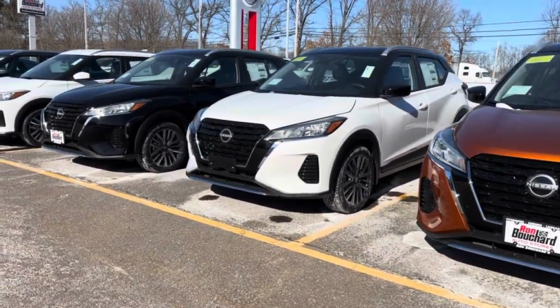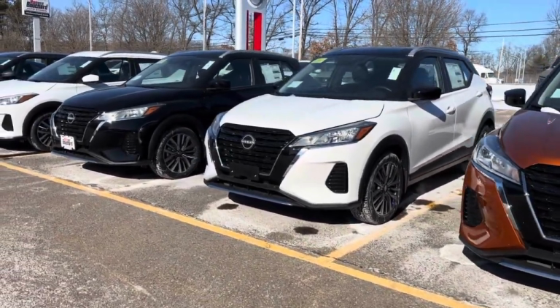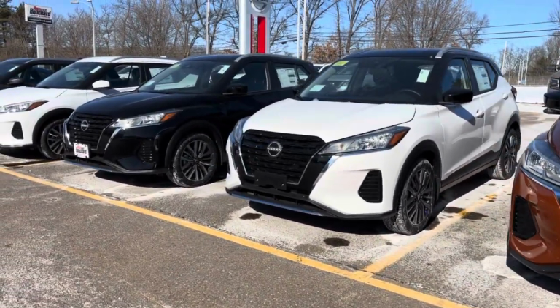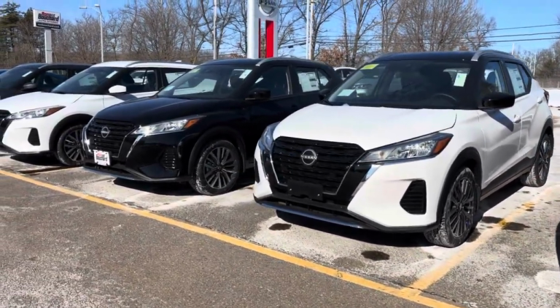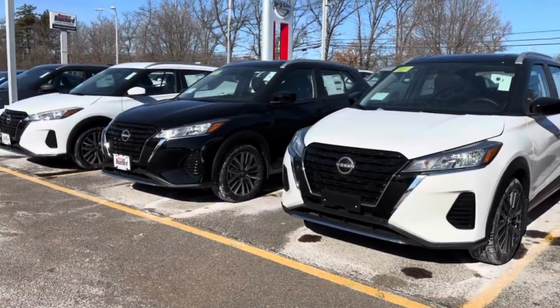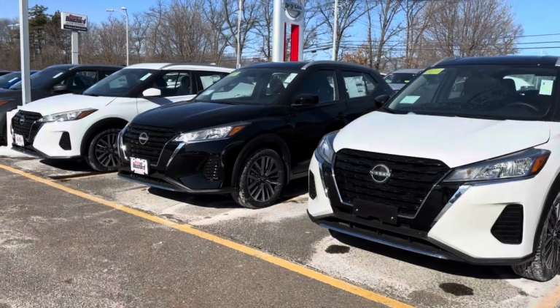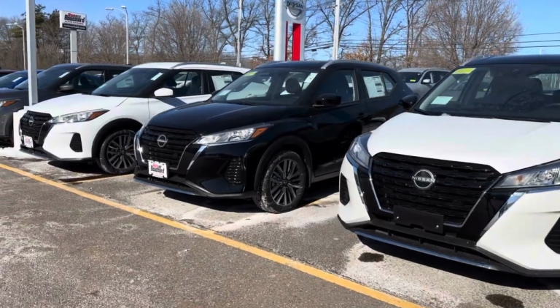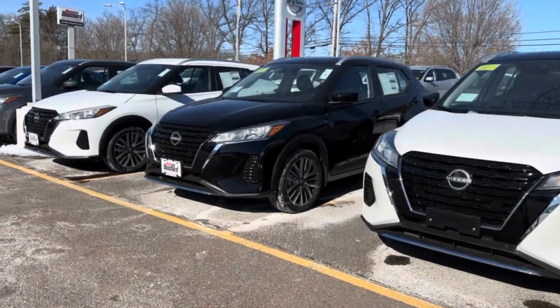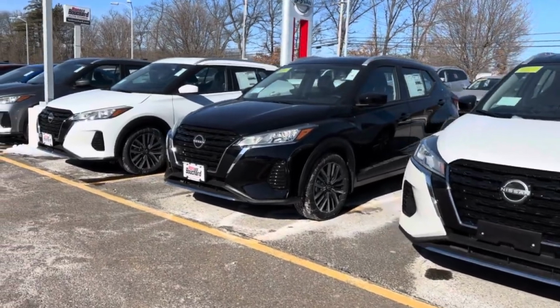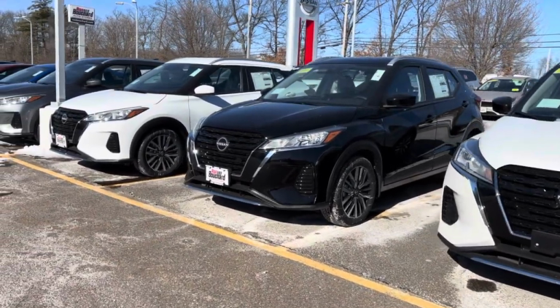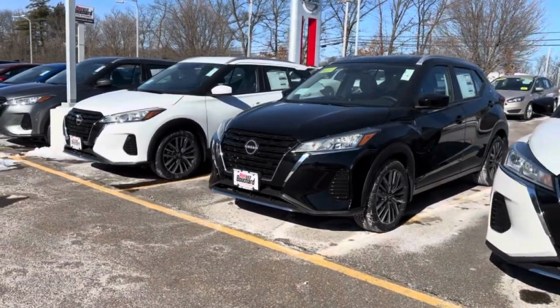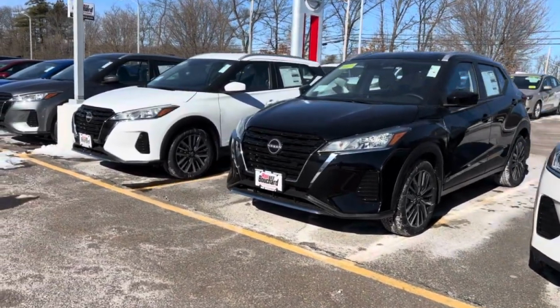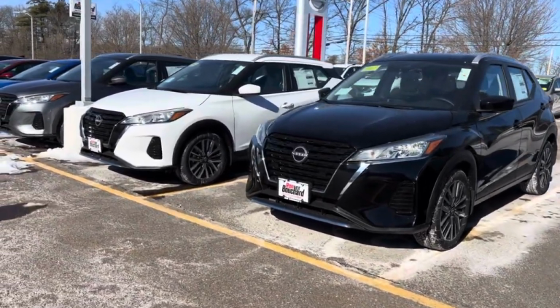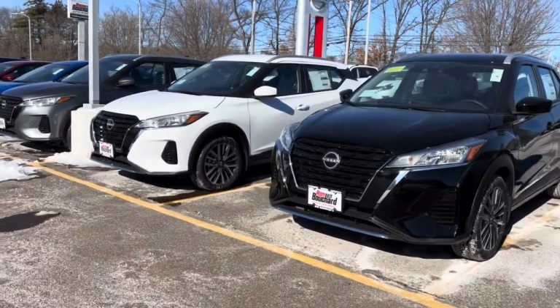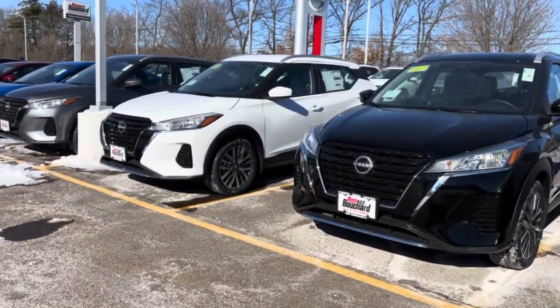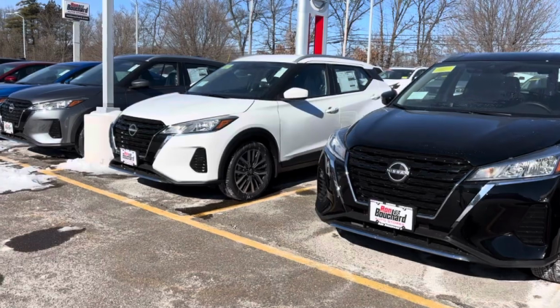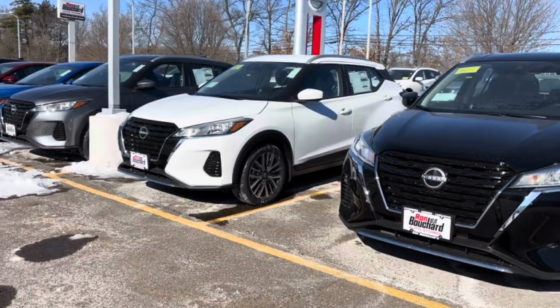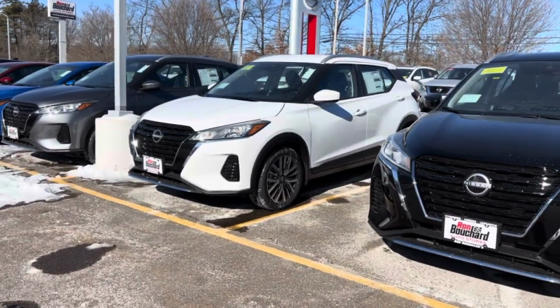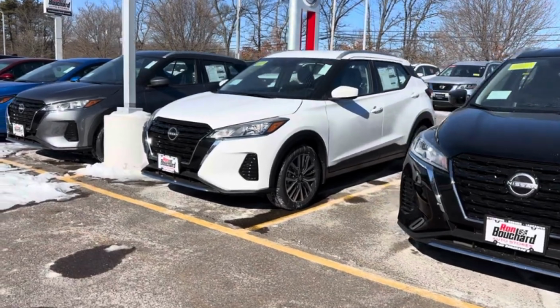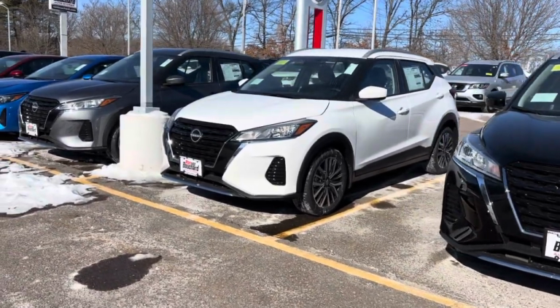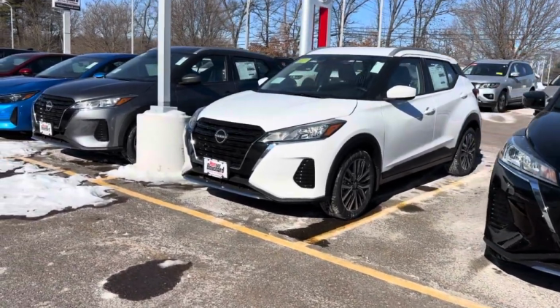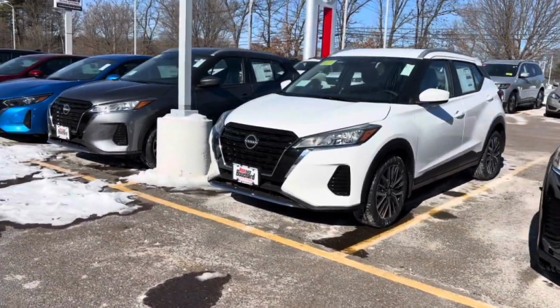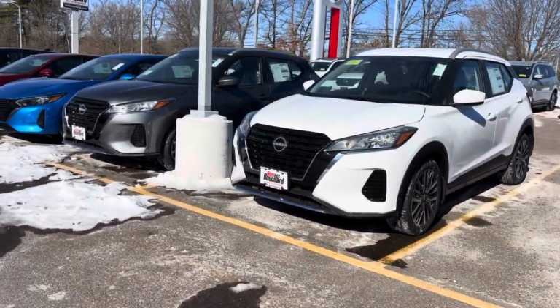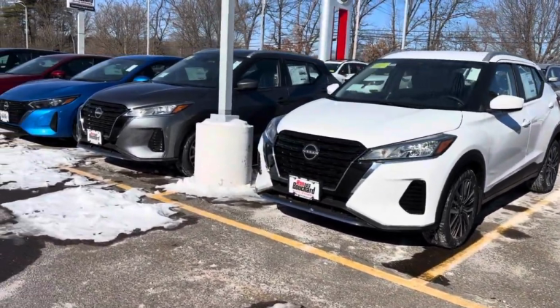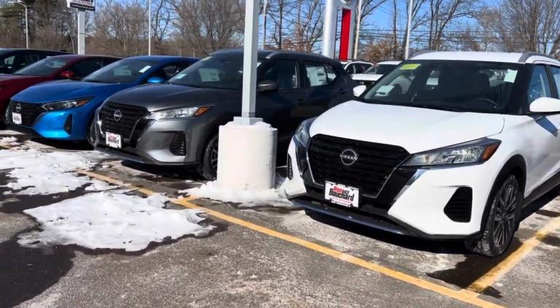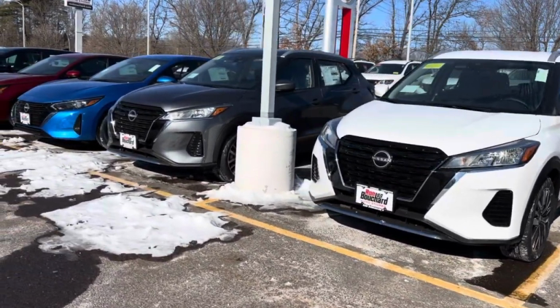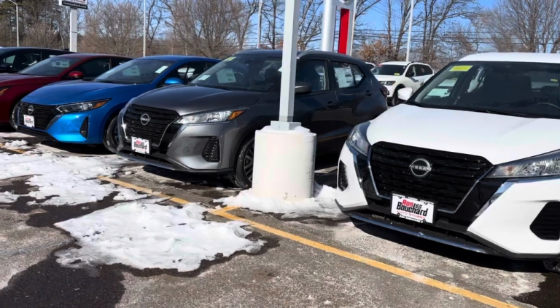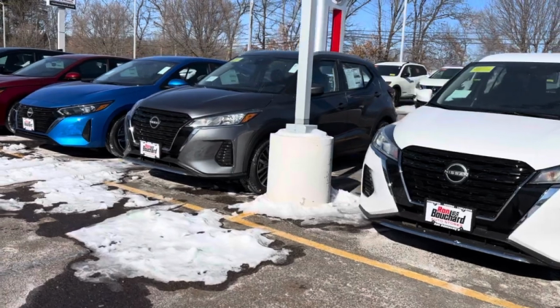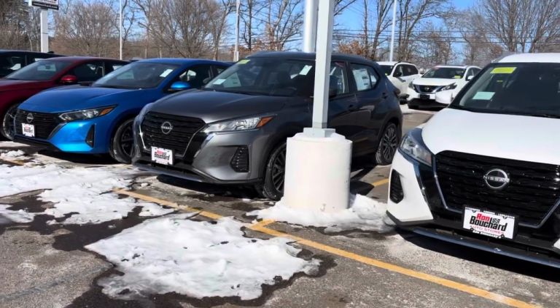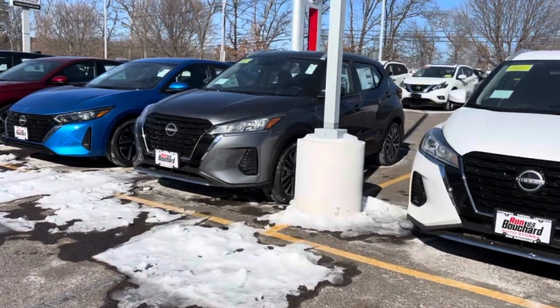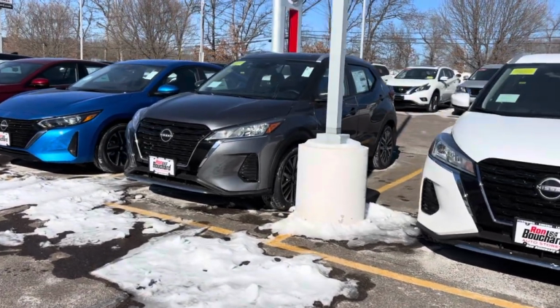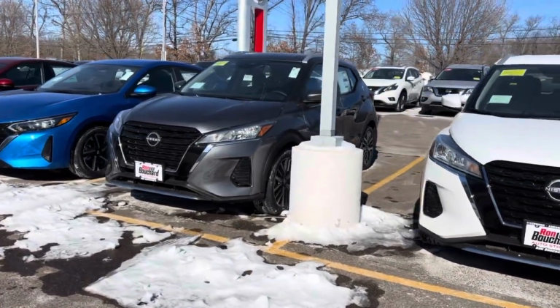All of these Kicks are going to come equipped with Apple CarPlay, Android Auto, and we have loads of safety features such as your blind spot detectors, your pedestrian detection. They also come with 17 inch alloy wheels as well.